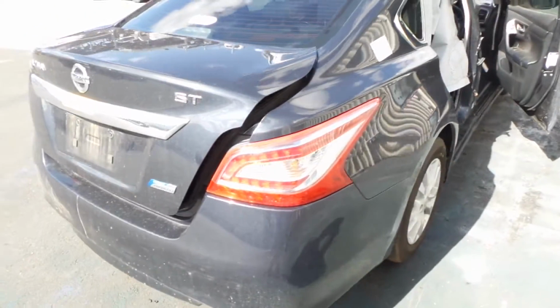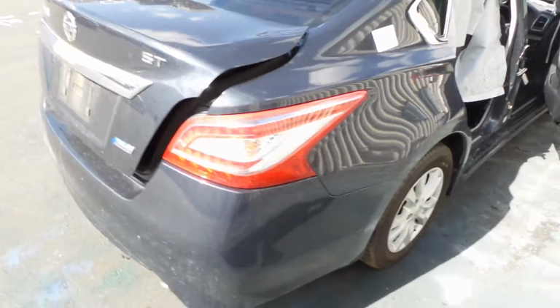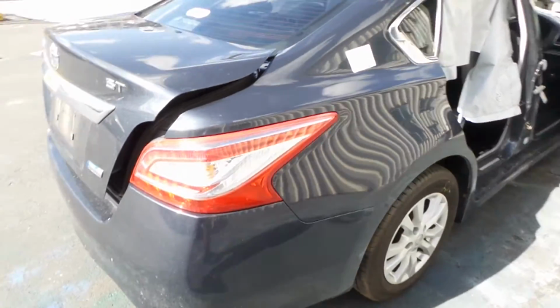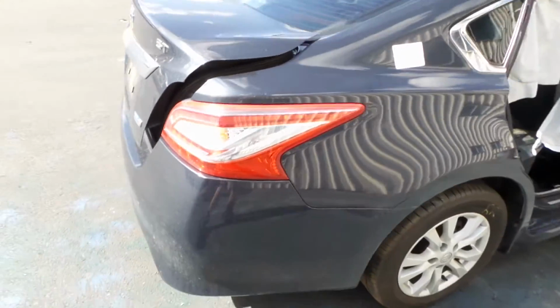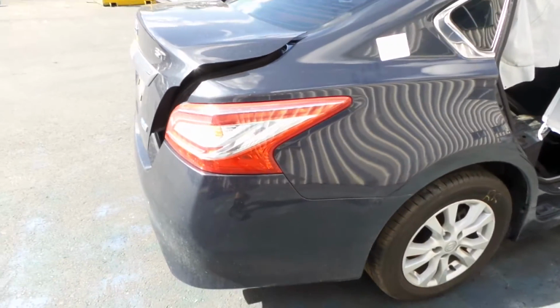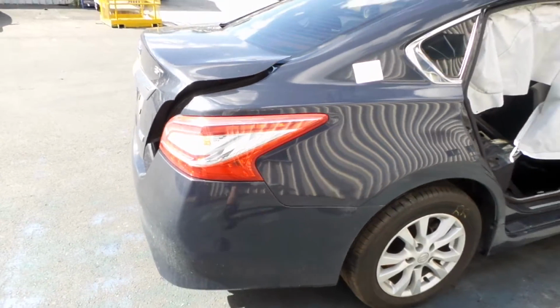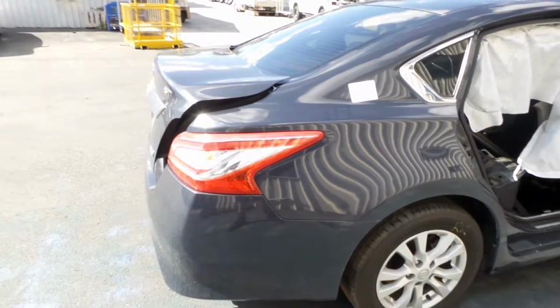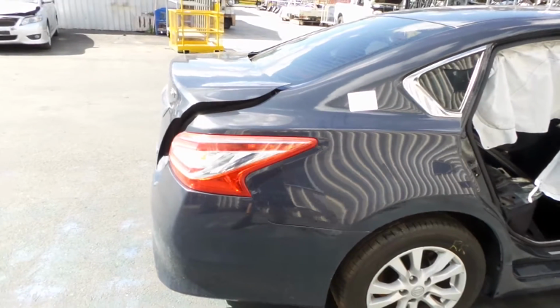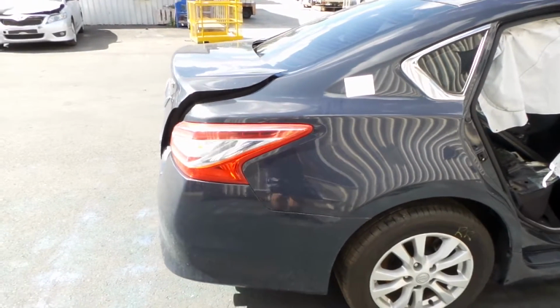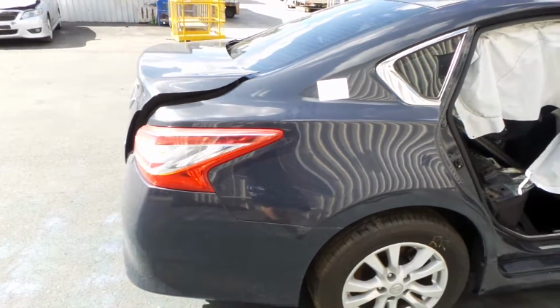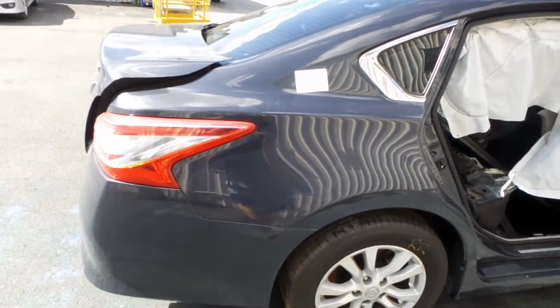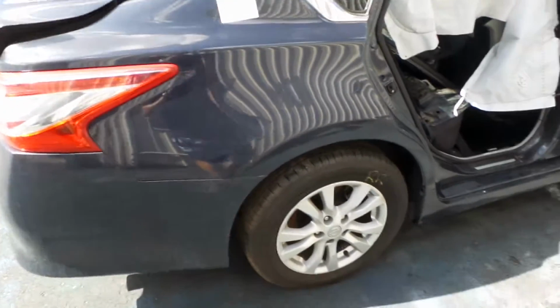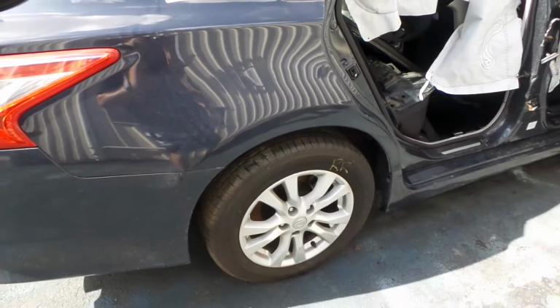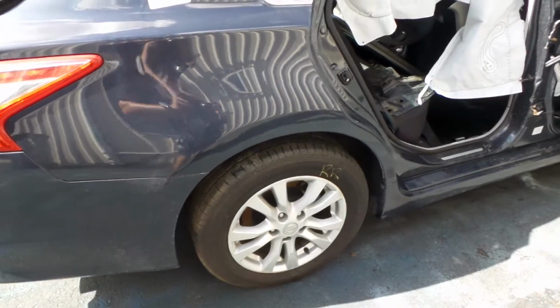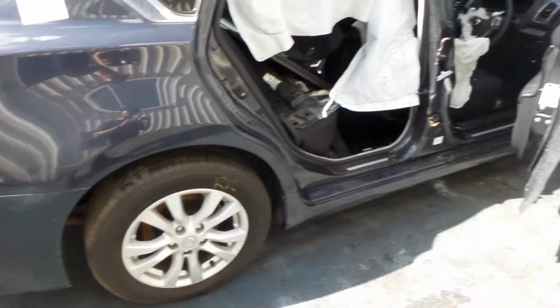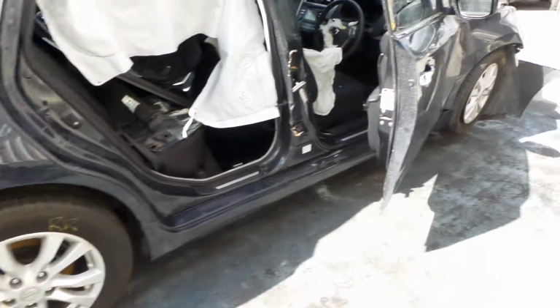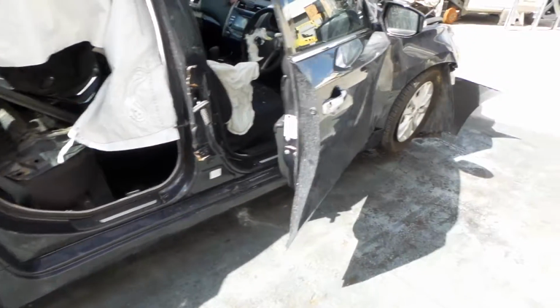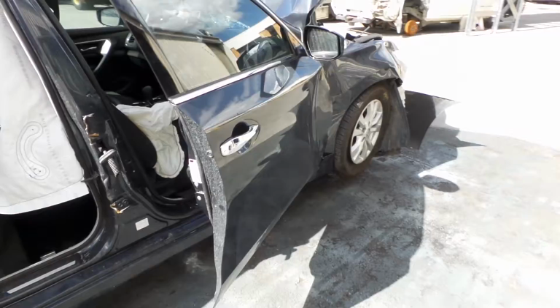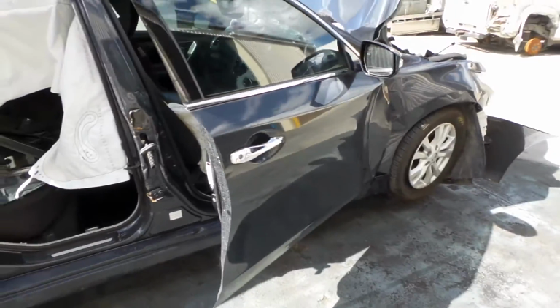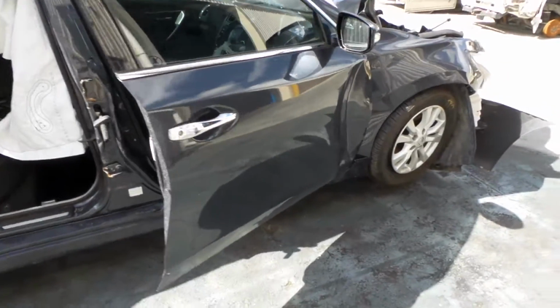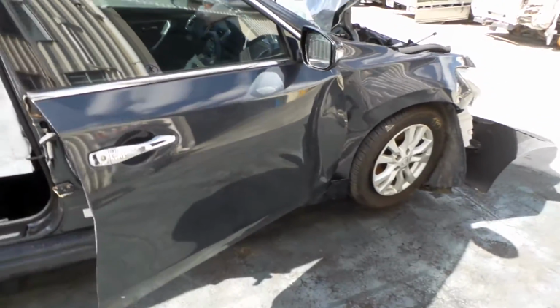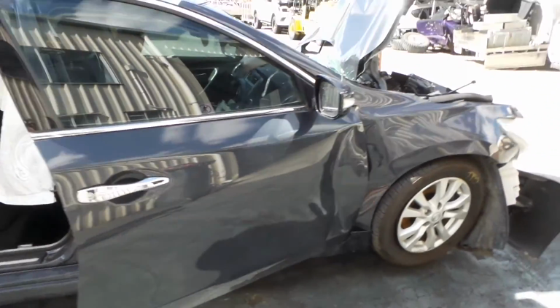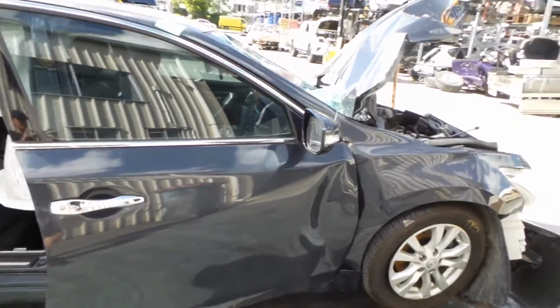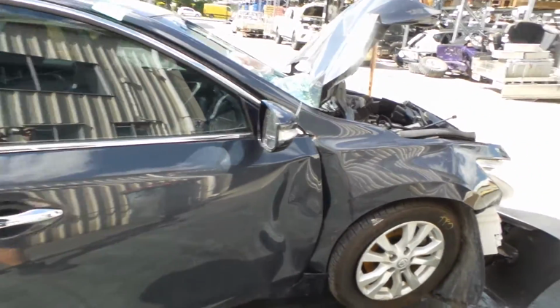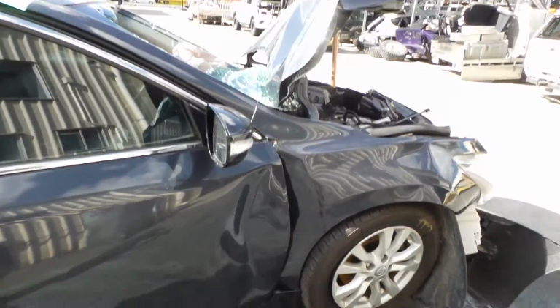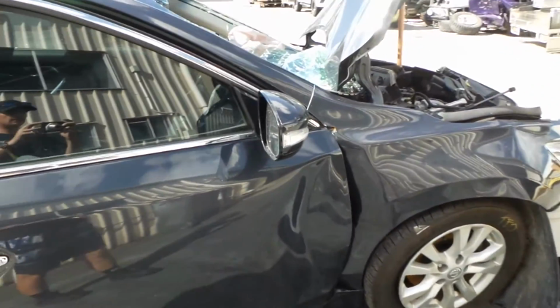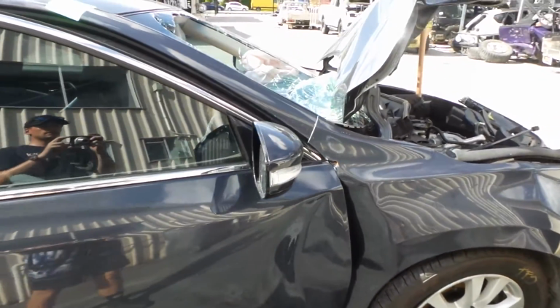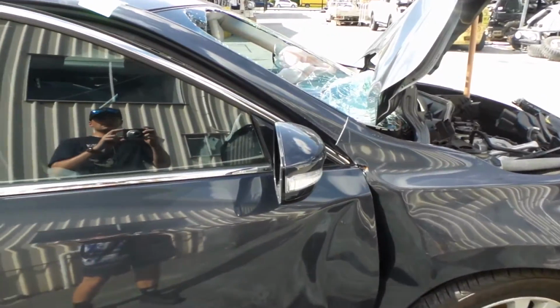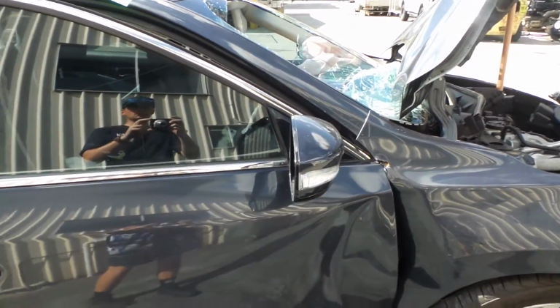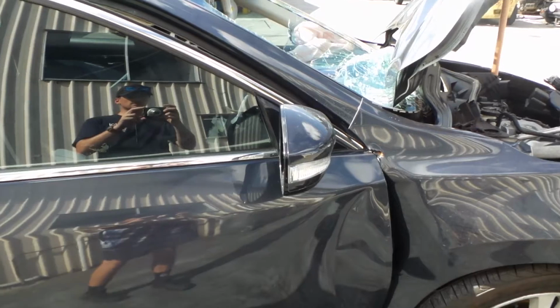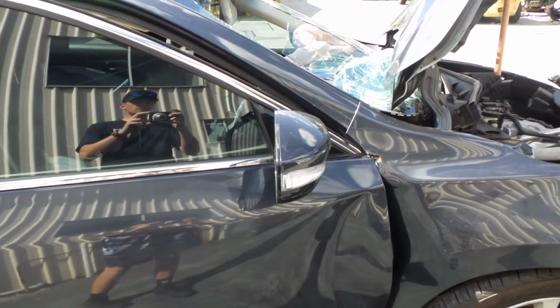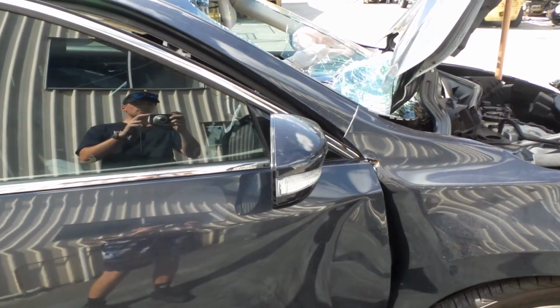Onto the right hand side of the vehicle, we can see that the right hand side quarter panel also seems to be in good condition, as well as the right rear tyre. And working our way to the front of the vehicle on the right hand side, we can see that the right hand side door mirror also seems to be in good condition.